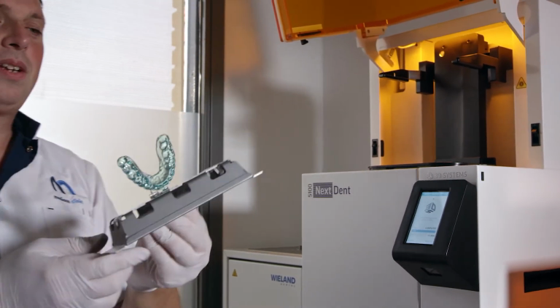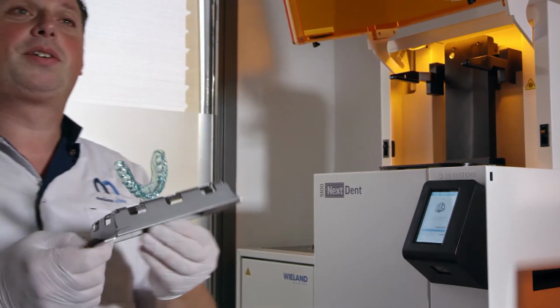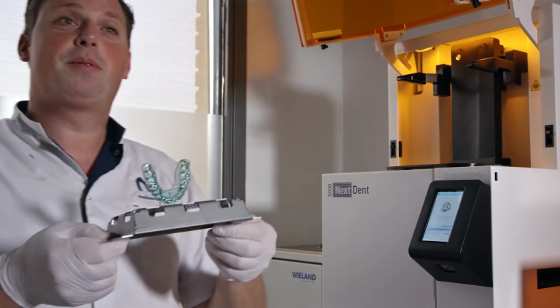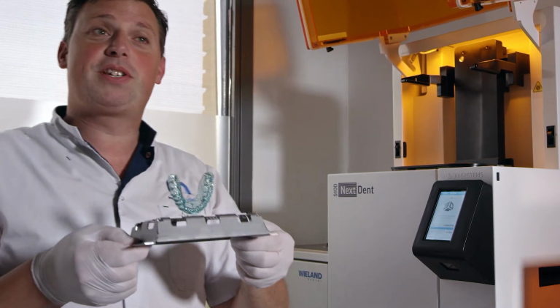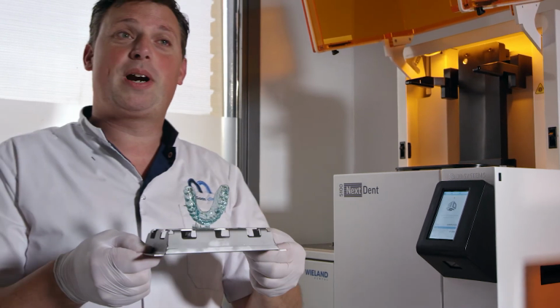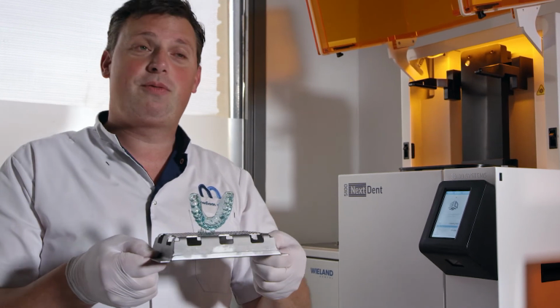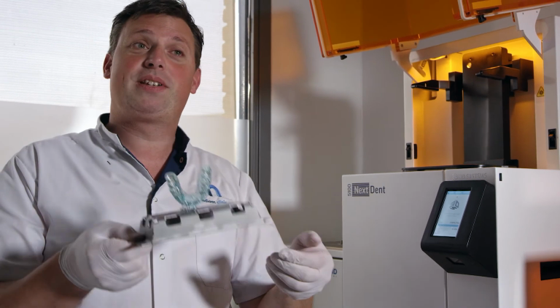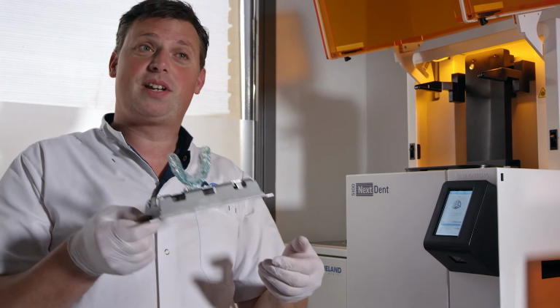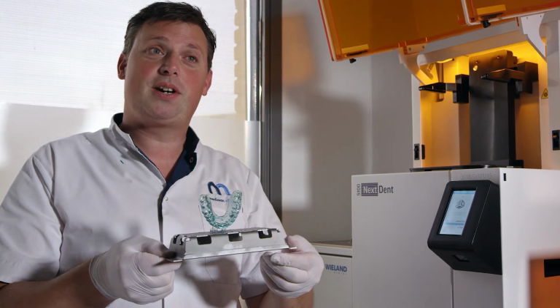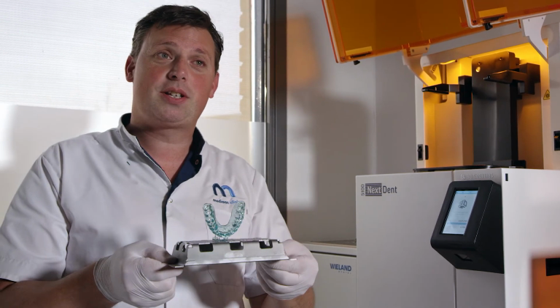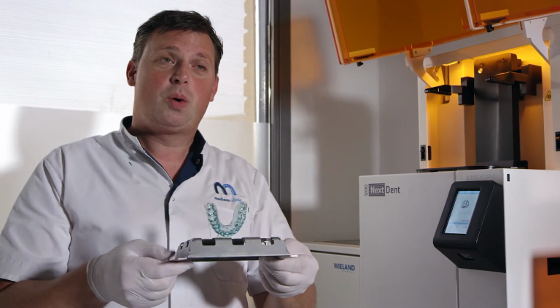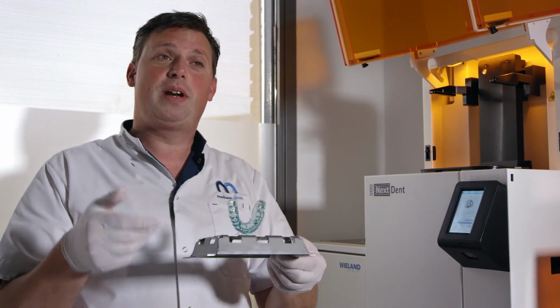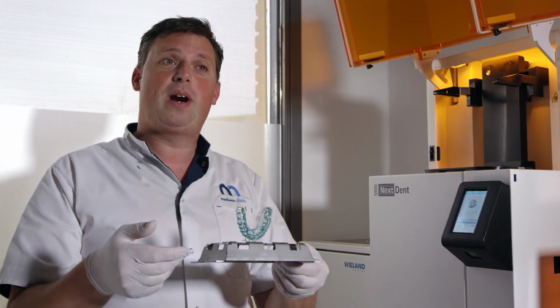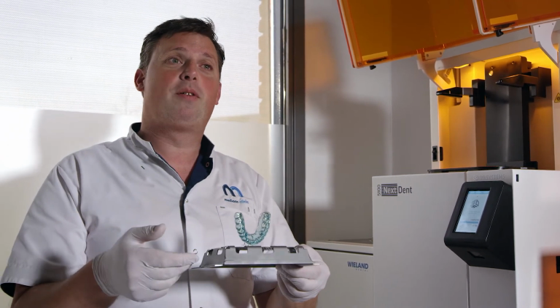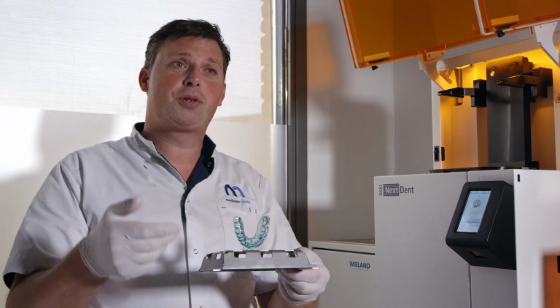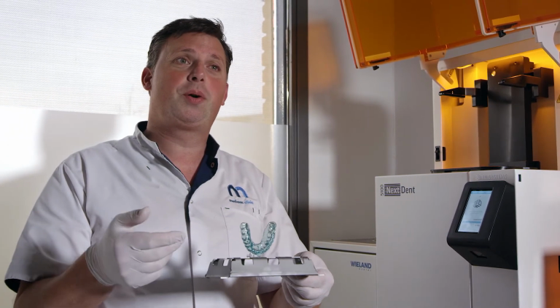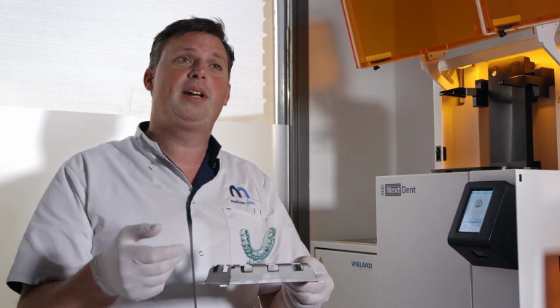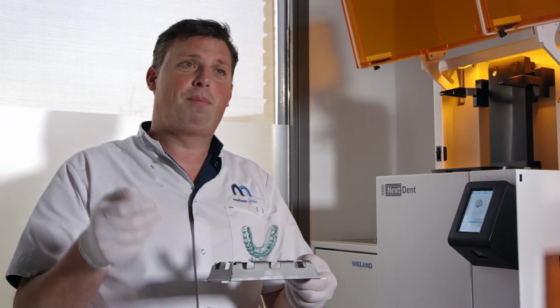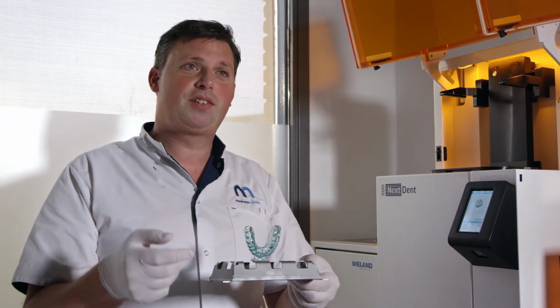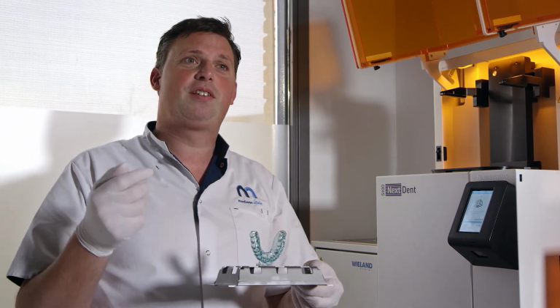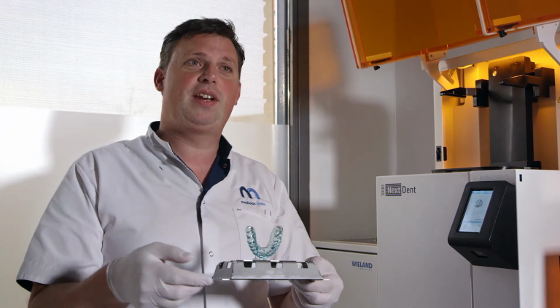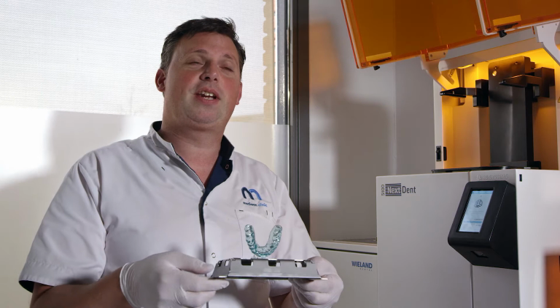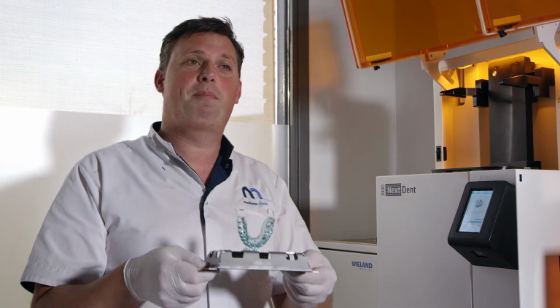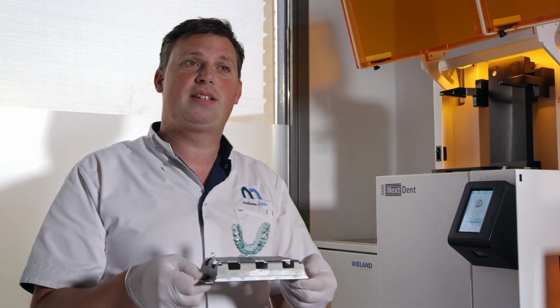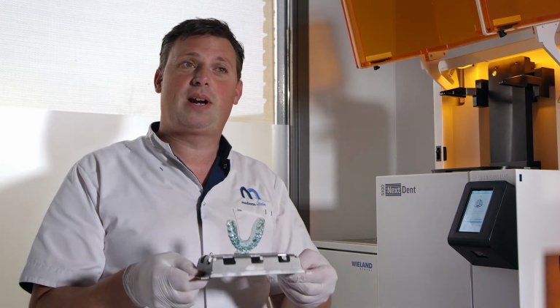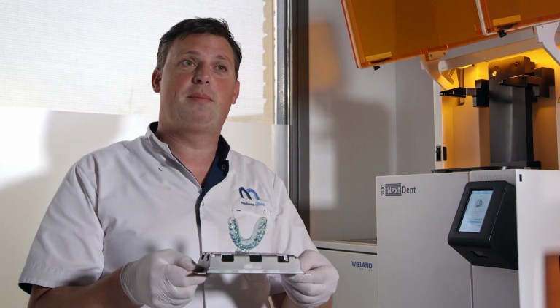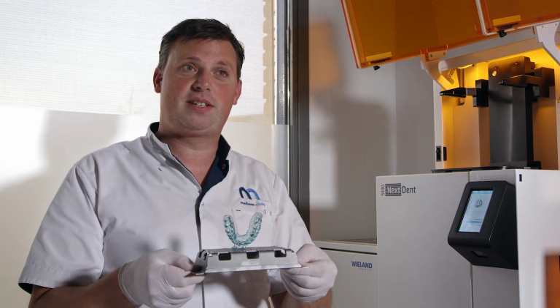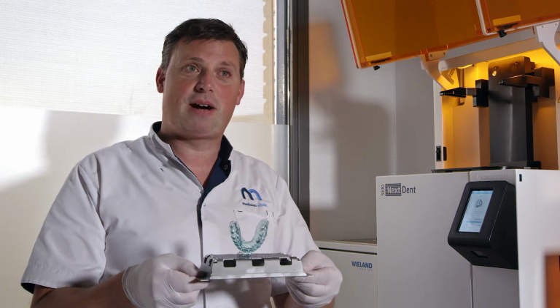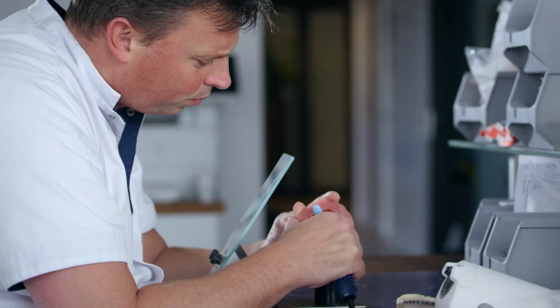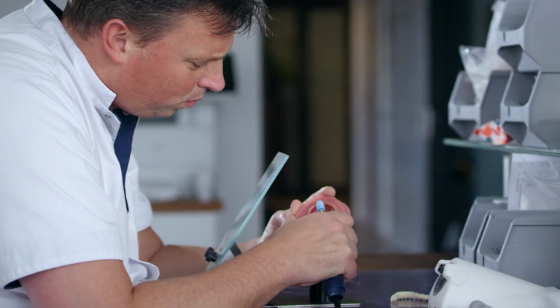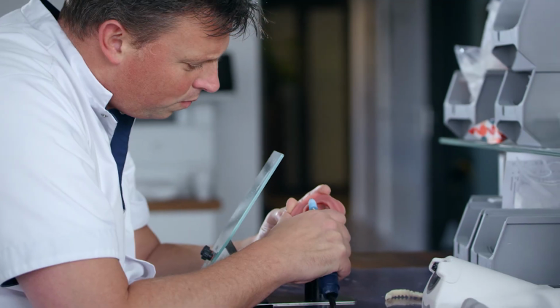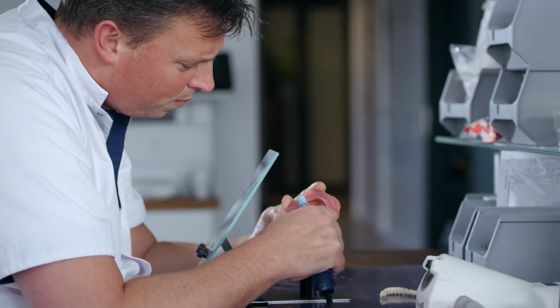The print is ready — we printed the night guard. We are now ready for post-curing, polish, finish, and place it directly in the patient's mouth.